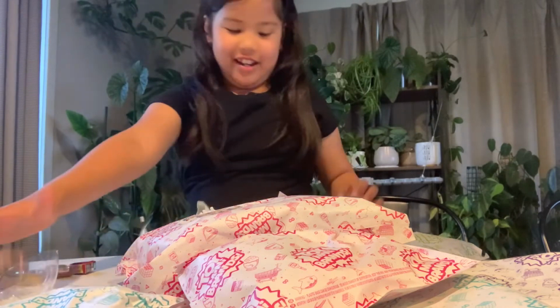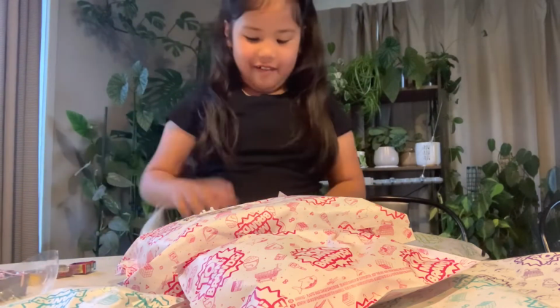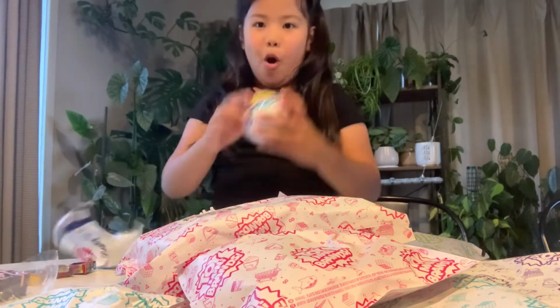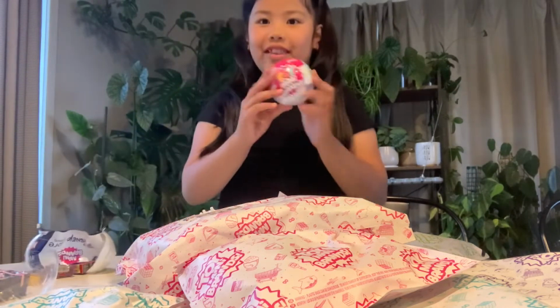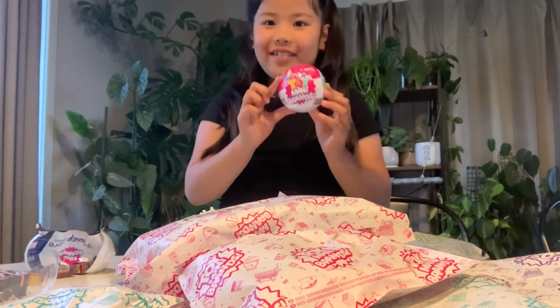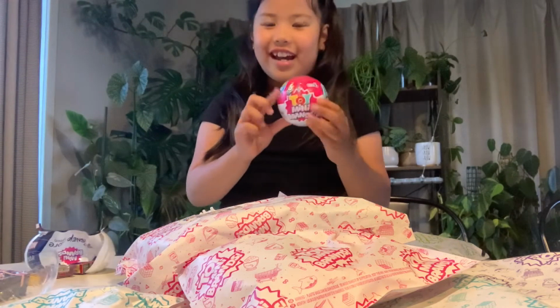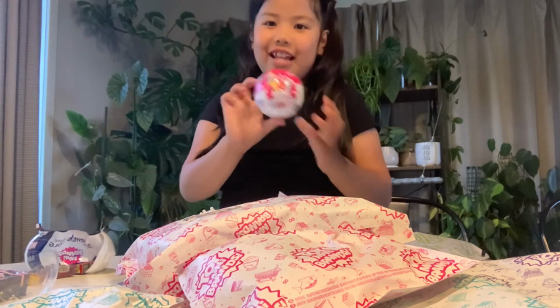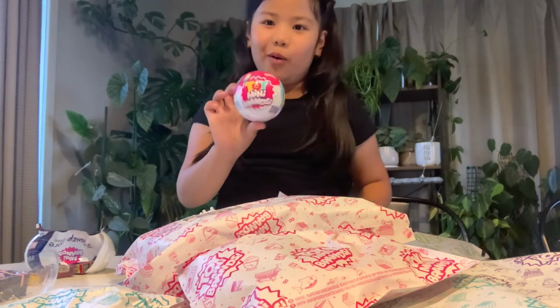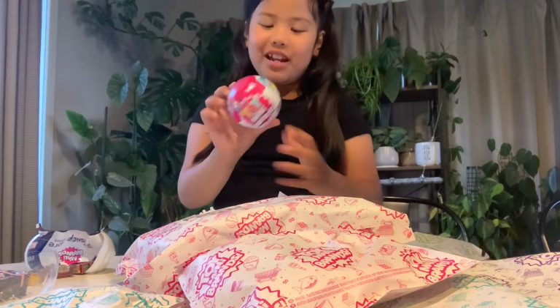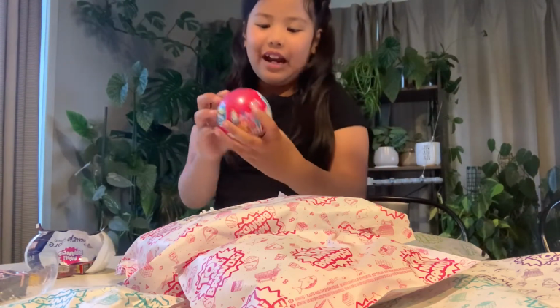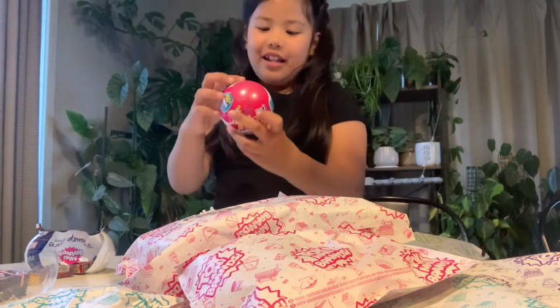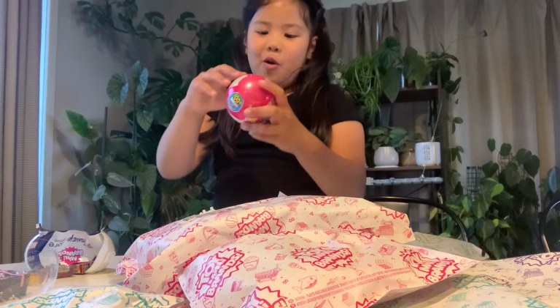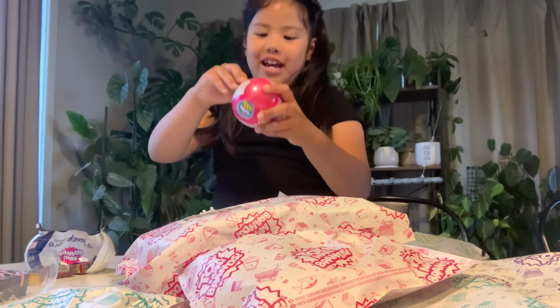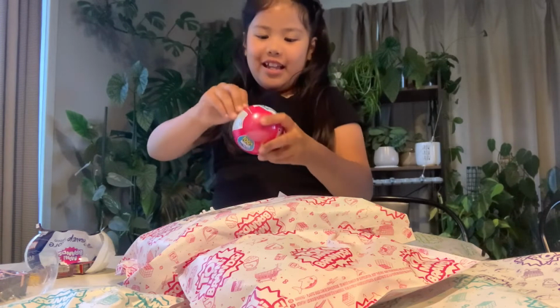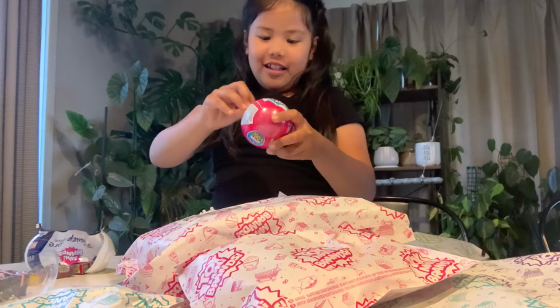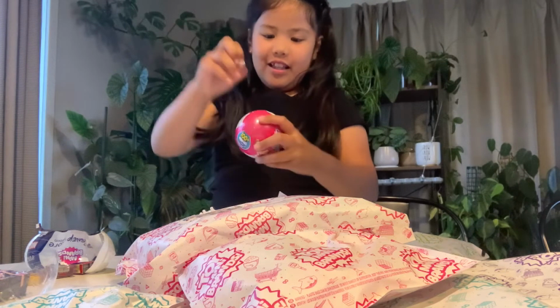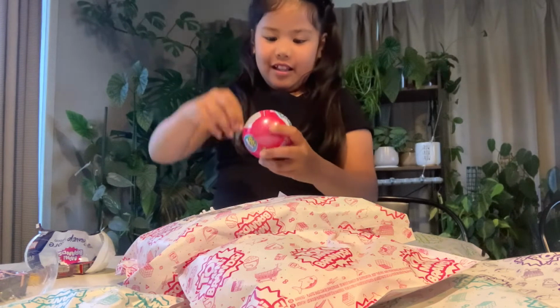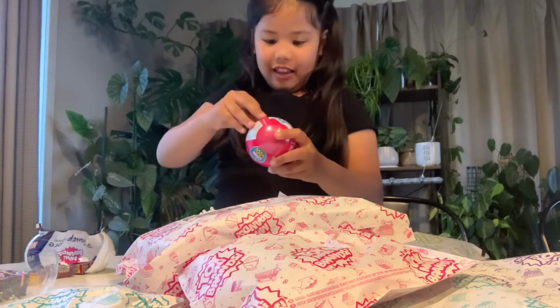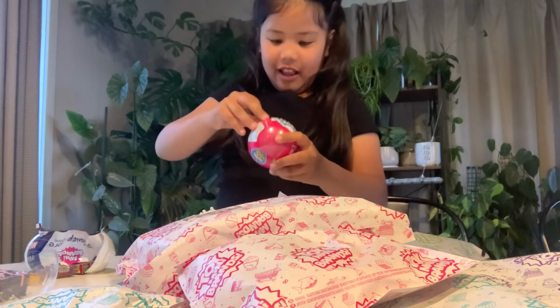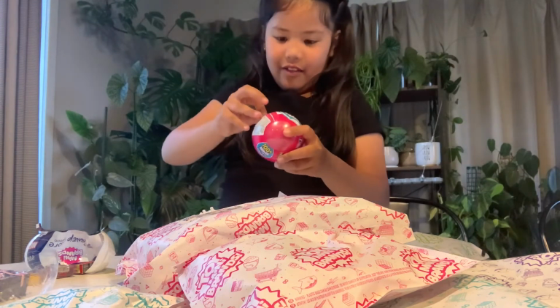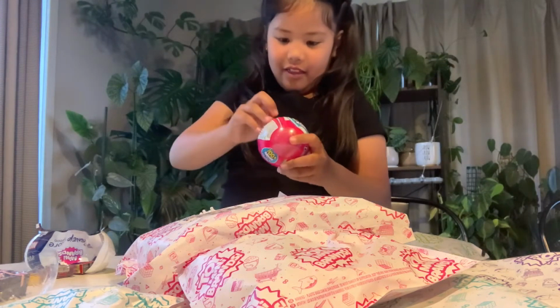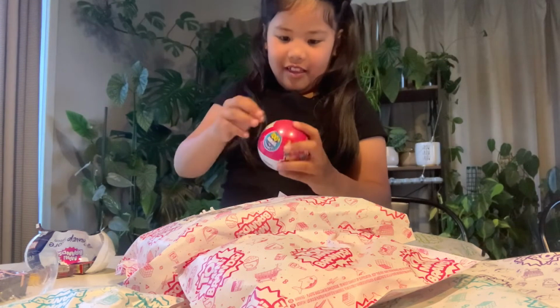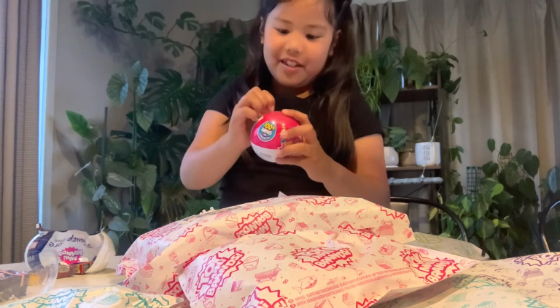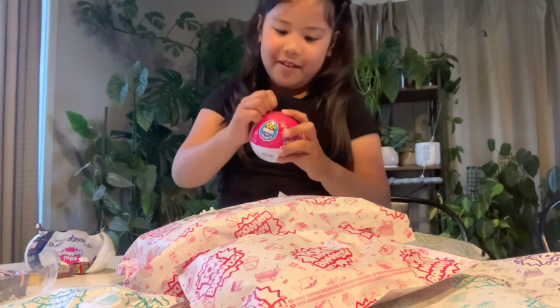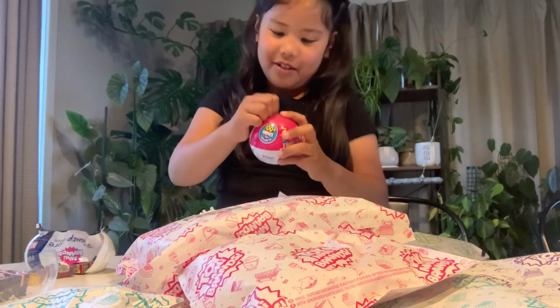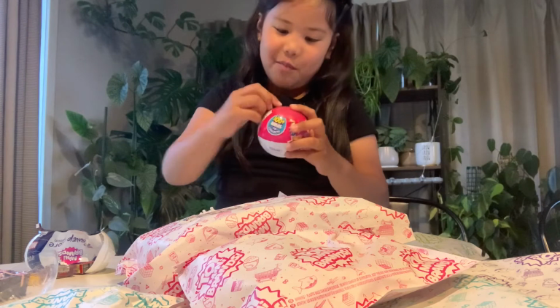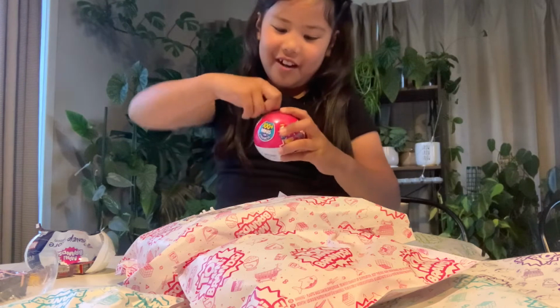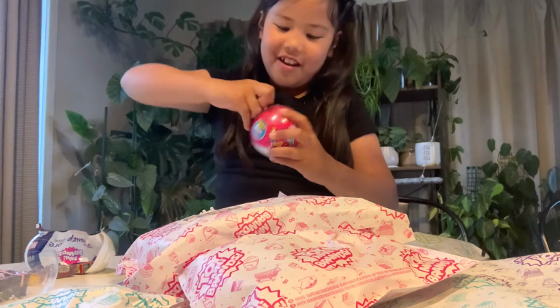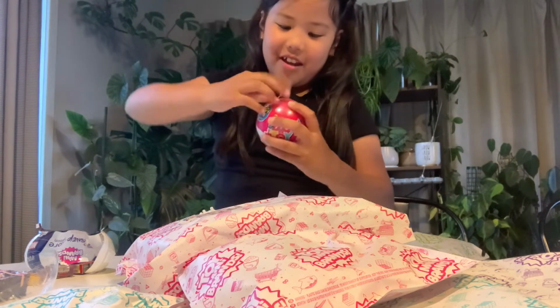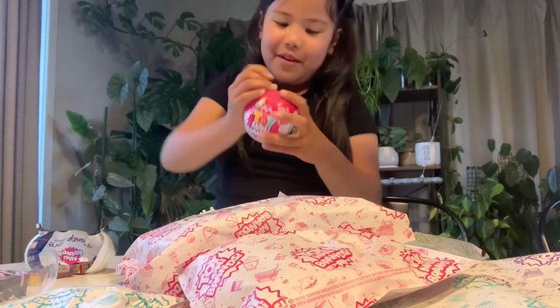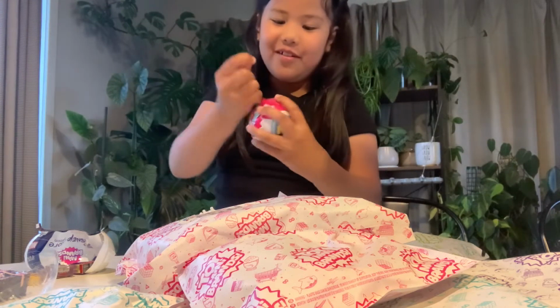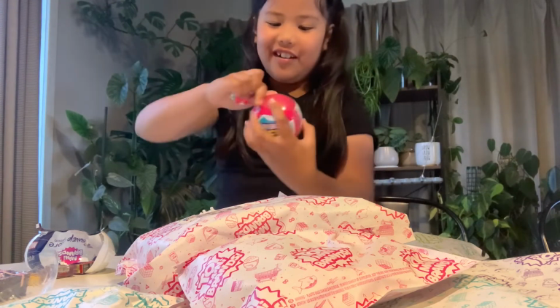And now we're going to open this one next. It's the Toy Mini Brands, let's open it. Let's open it. I'm just going to open it here, even though my nails are hurting.